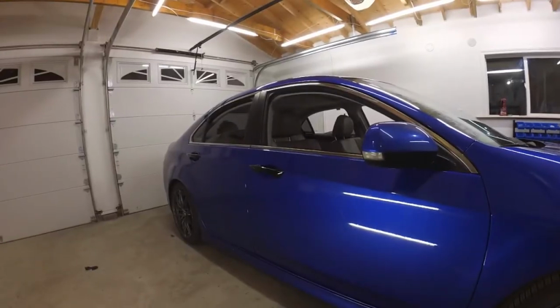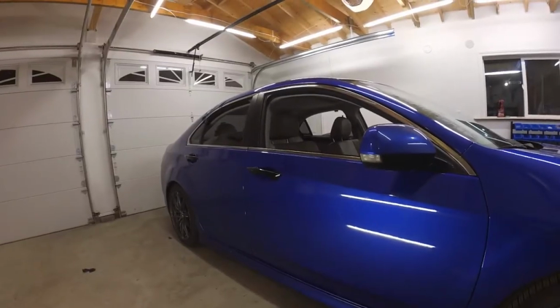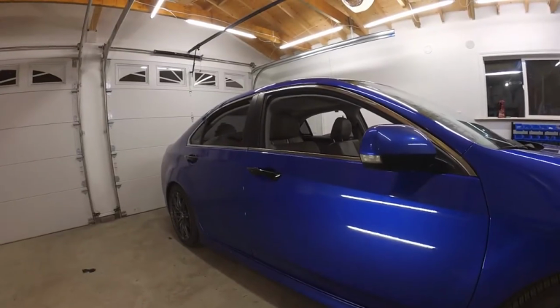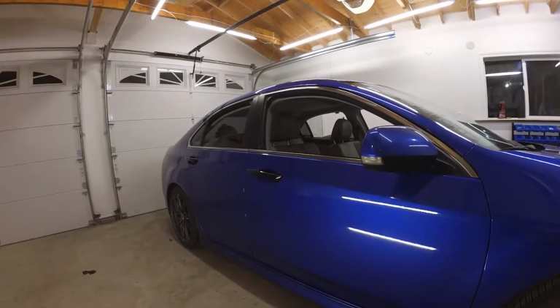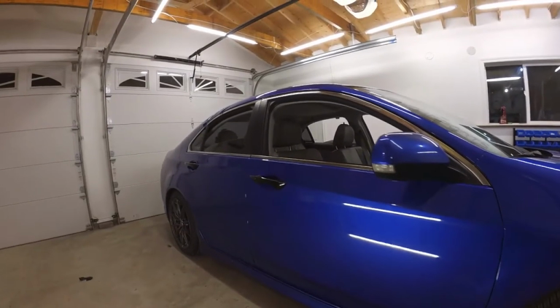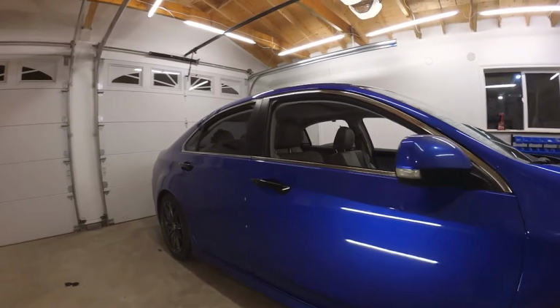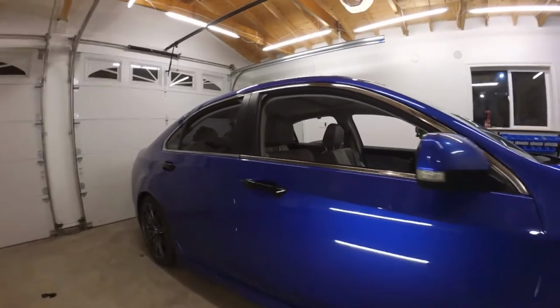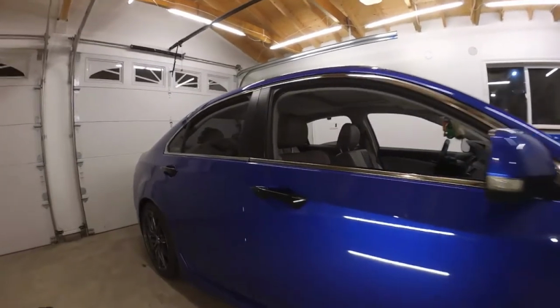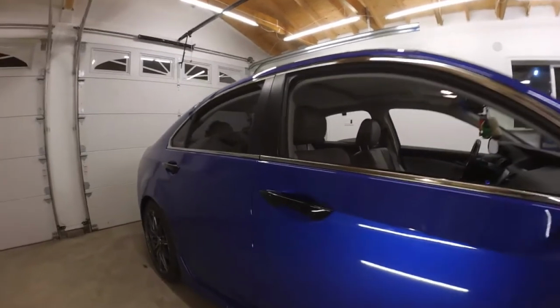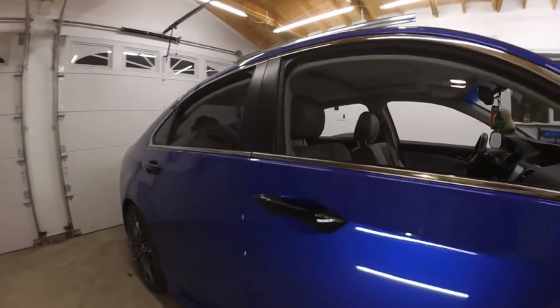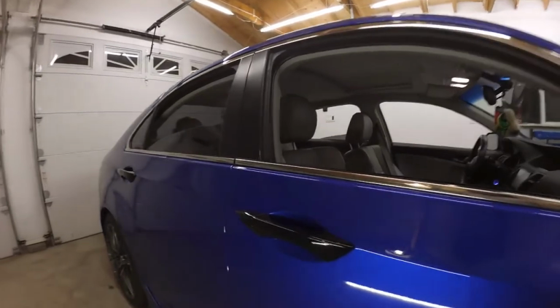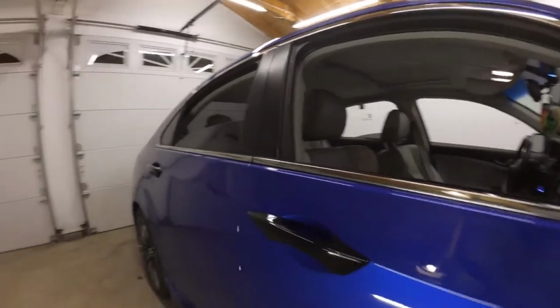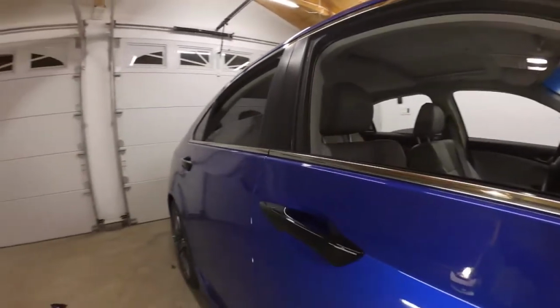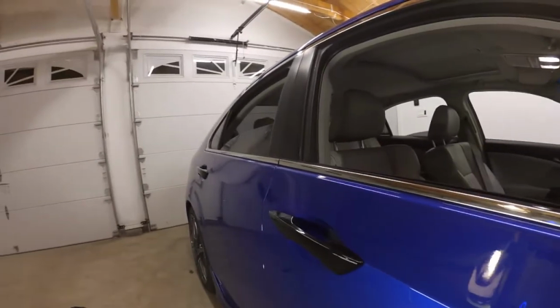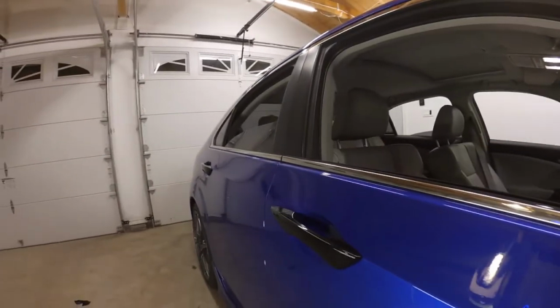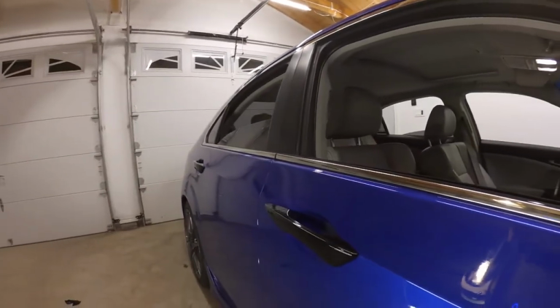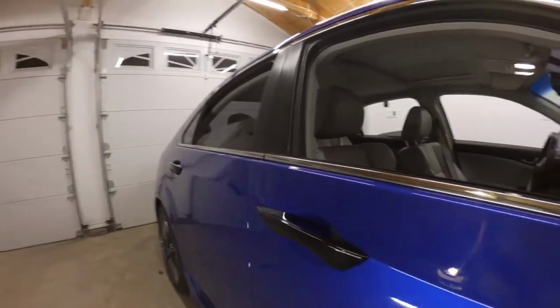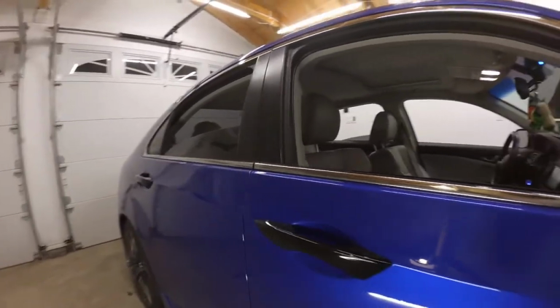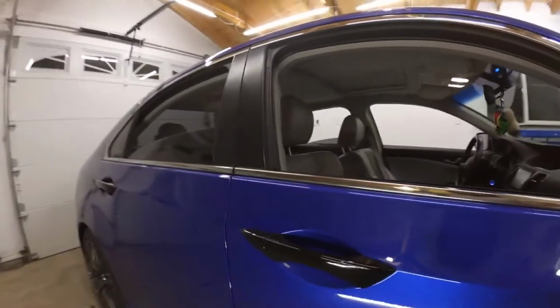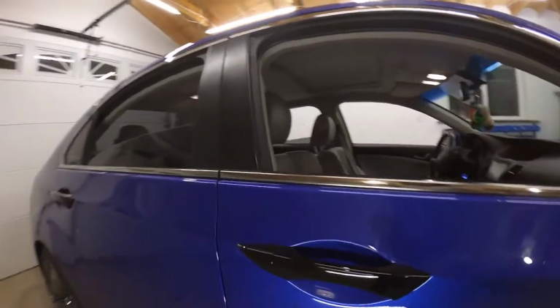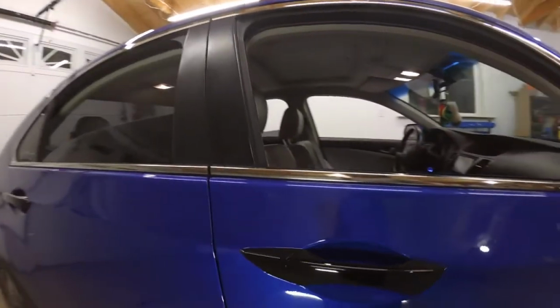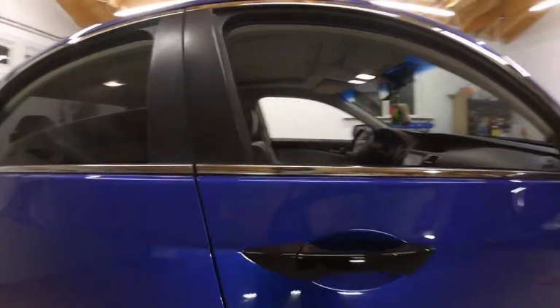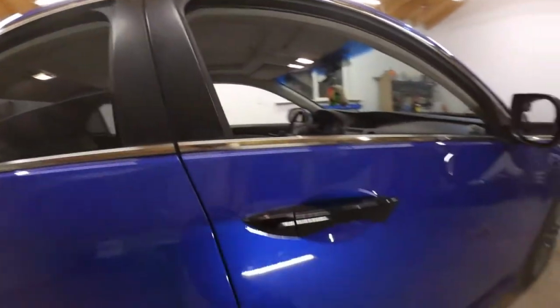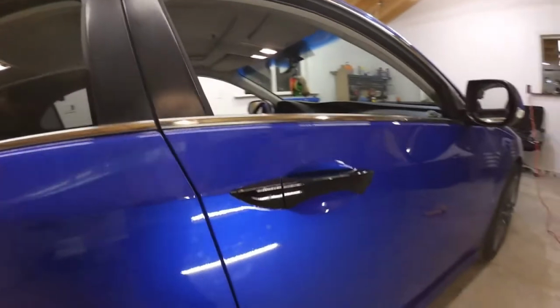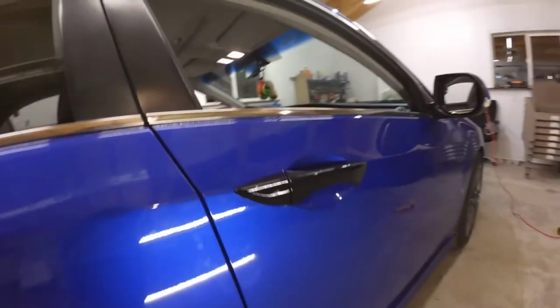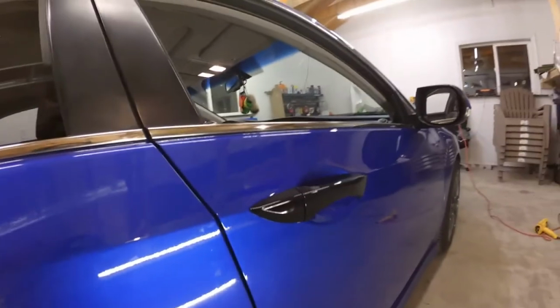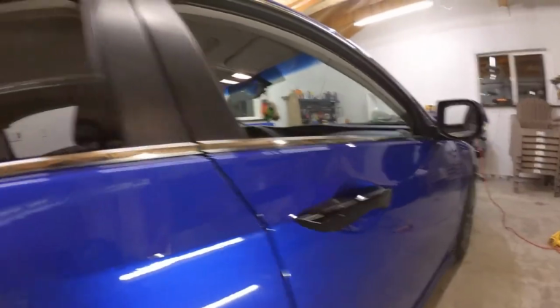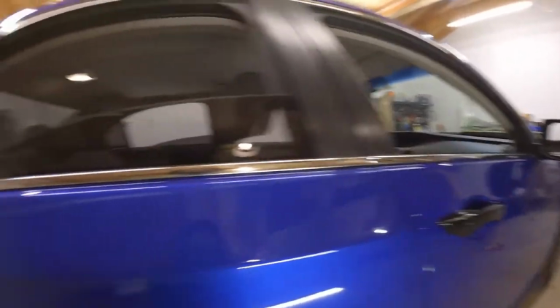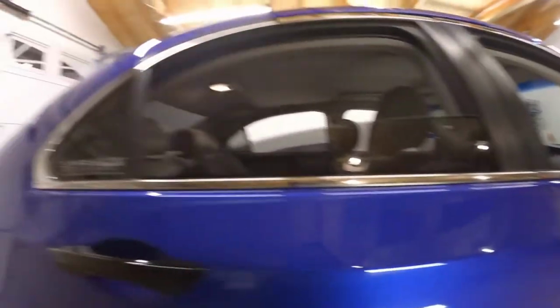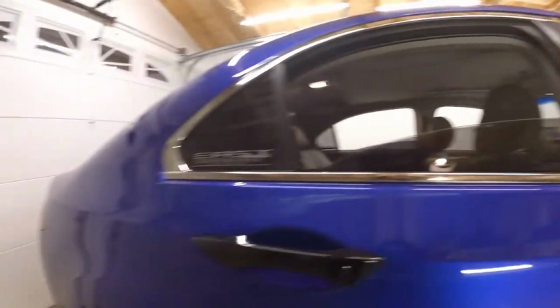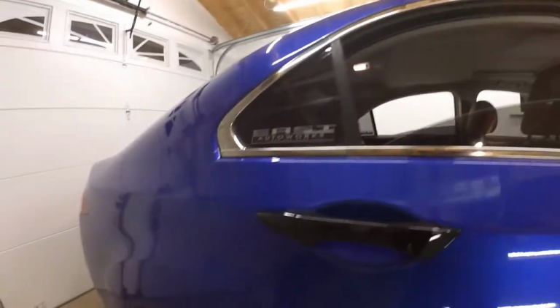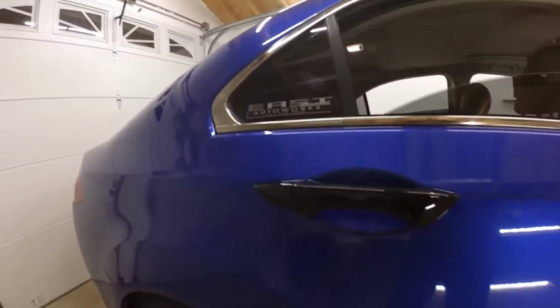As you guys can see, the handles are now completed. You can't see any chrome — it doesn't matter what angle you look at. From above, from the side, there's the other handle too.